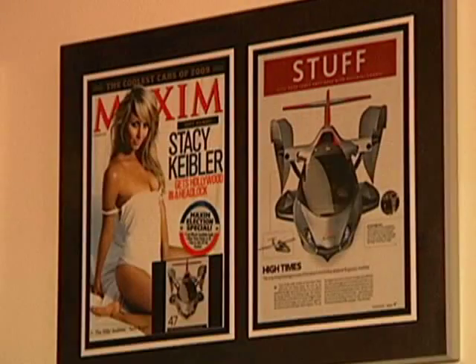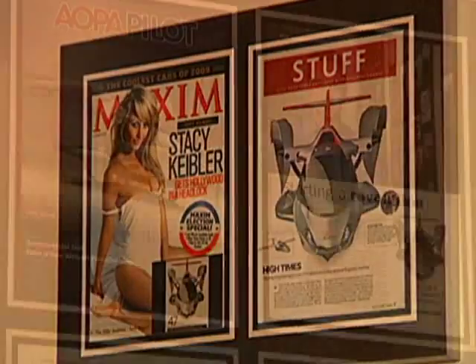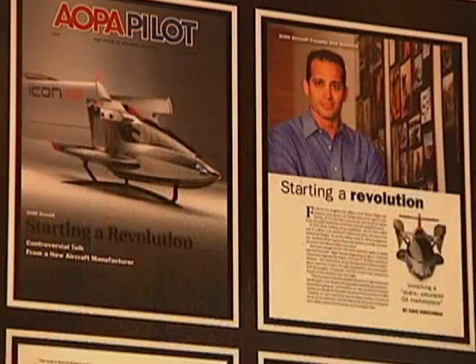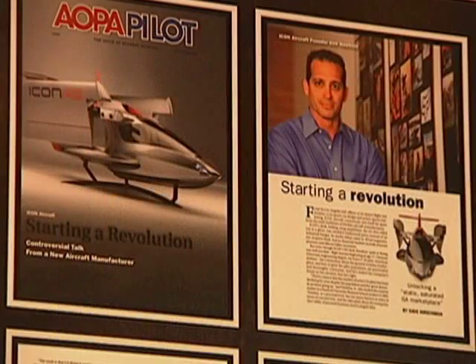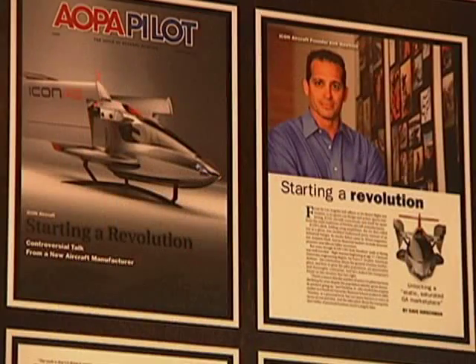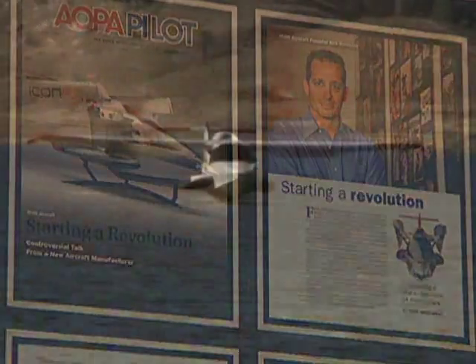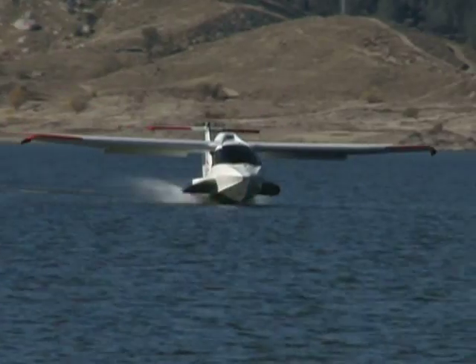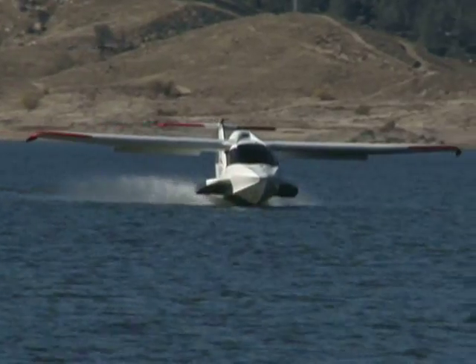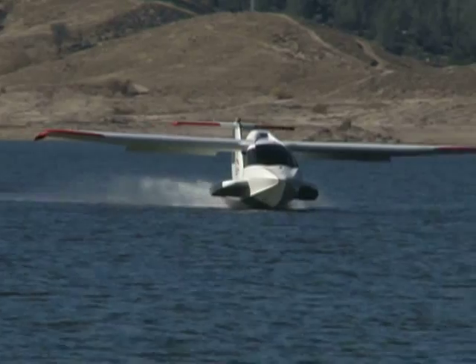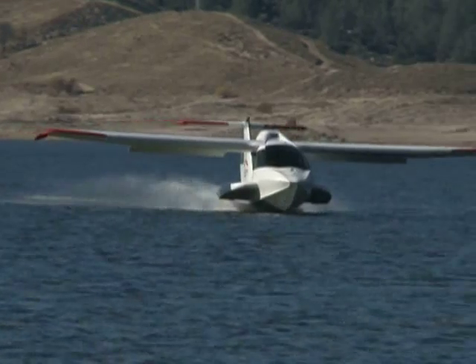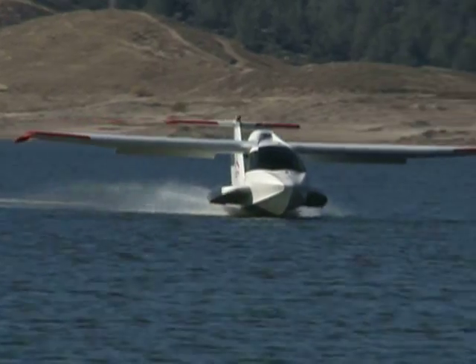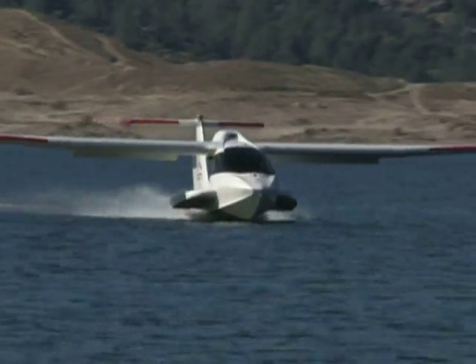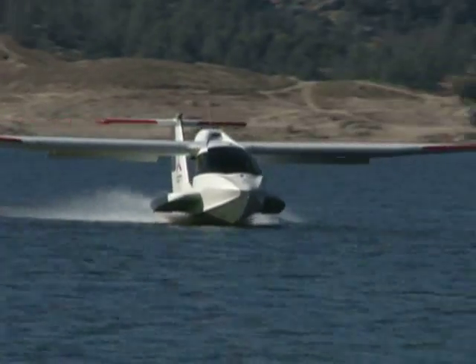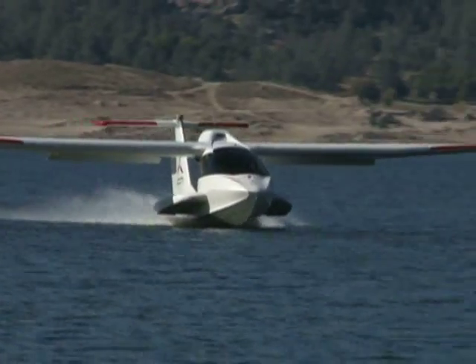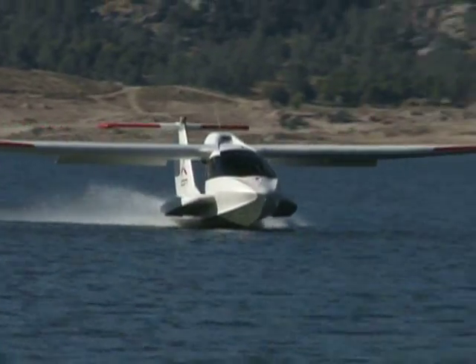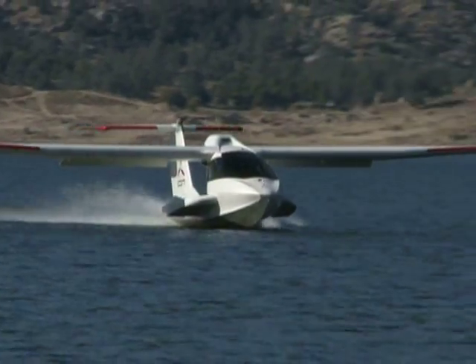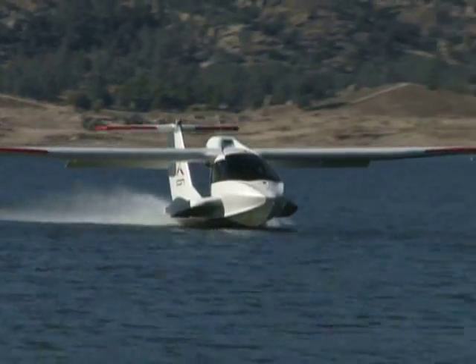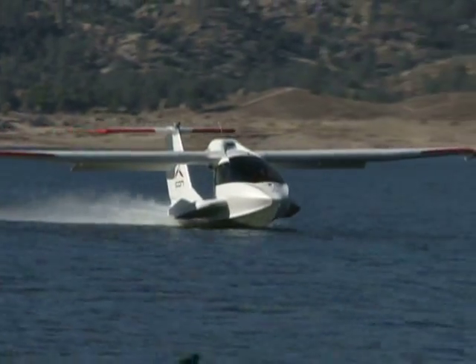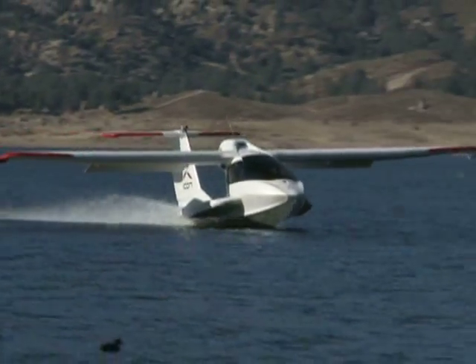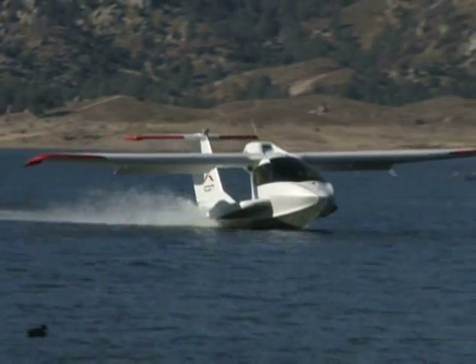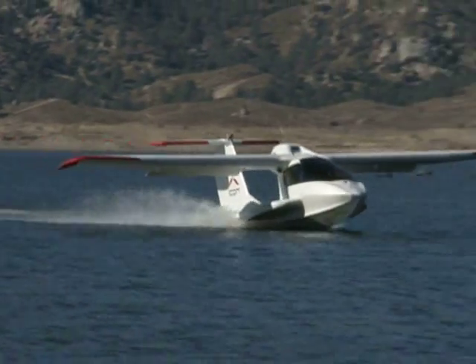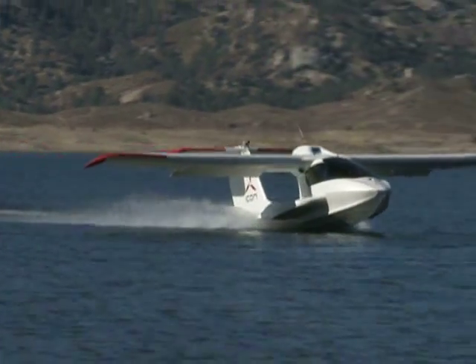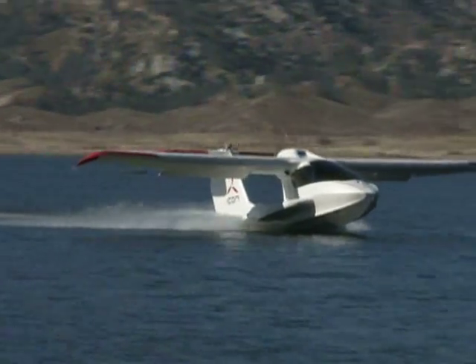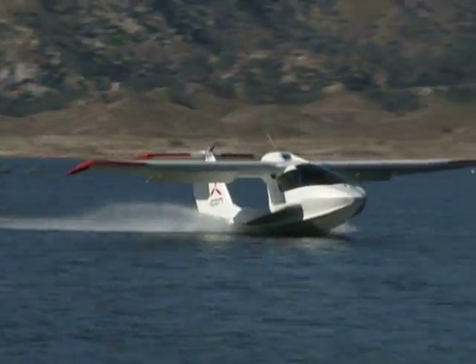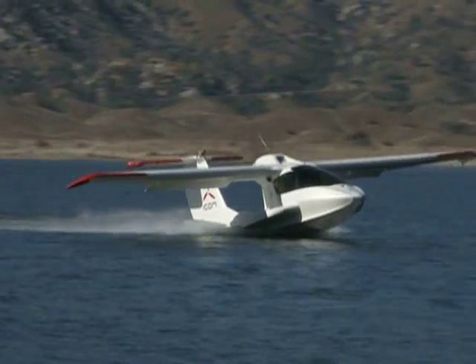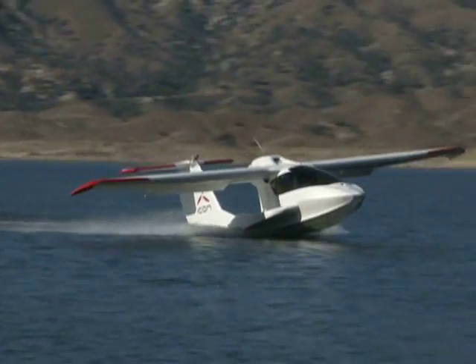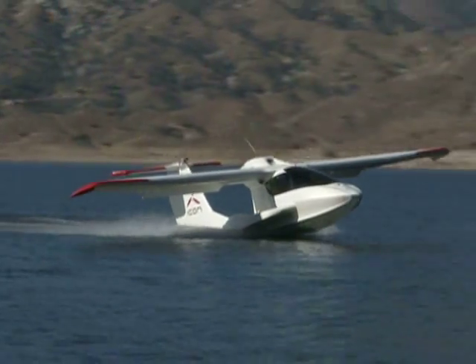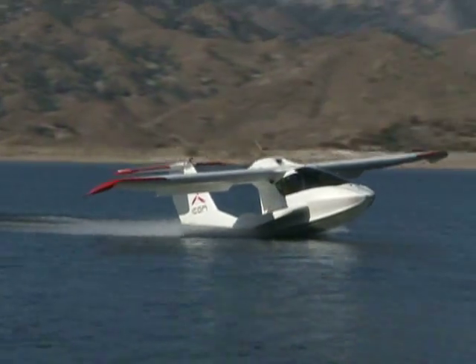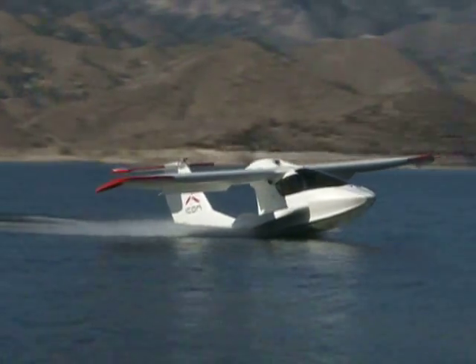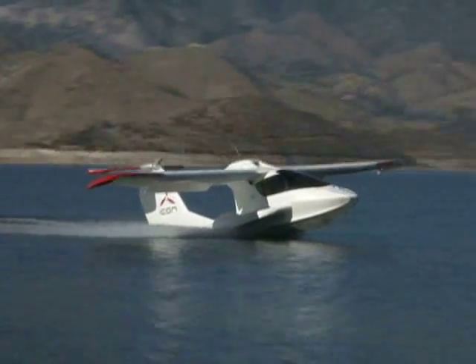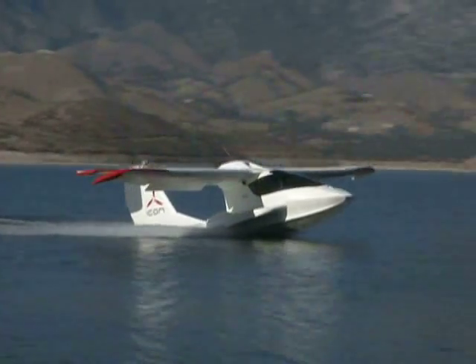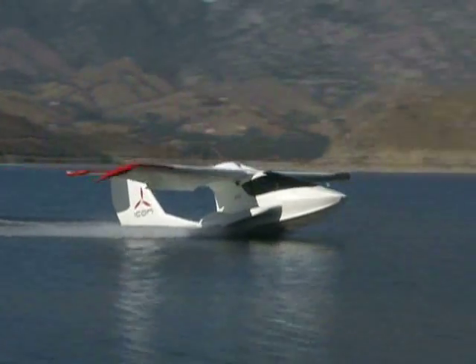Dozens of articles have been written on the A5. There's been a slew of TV and Internet stories. But the ICON team faces some big challenges: the economic downturn and competition.